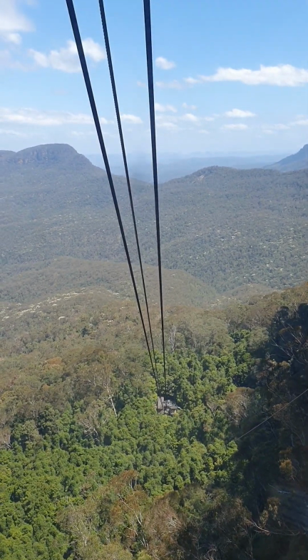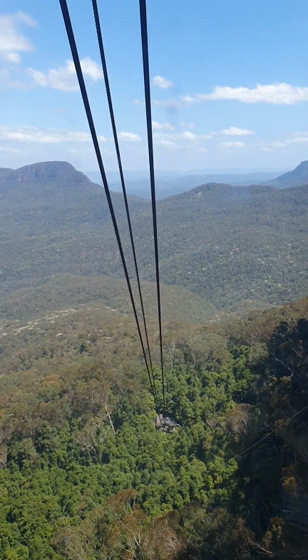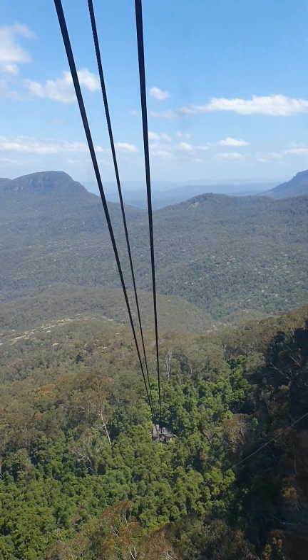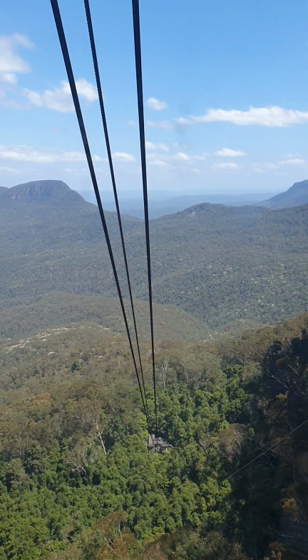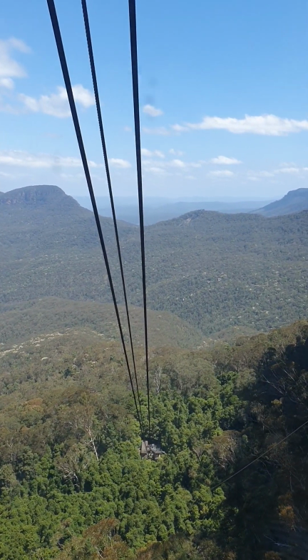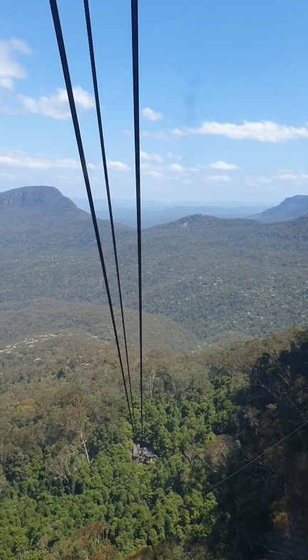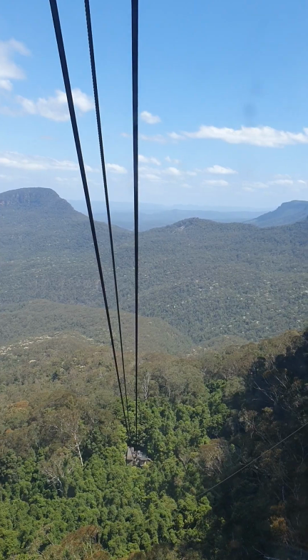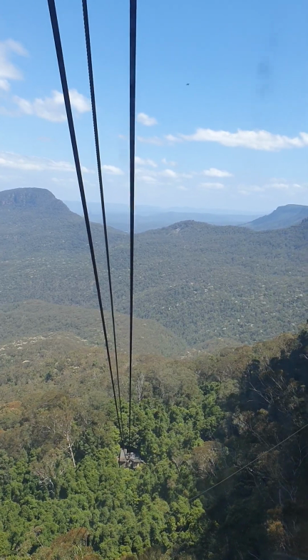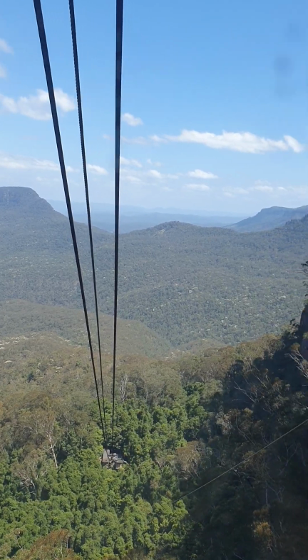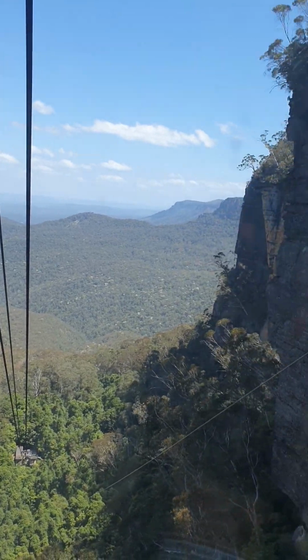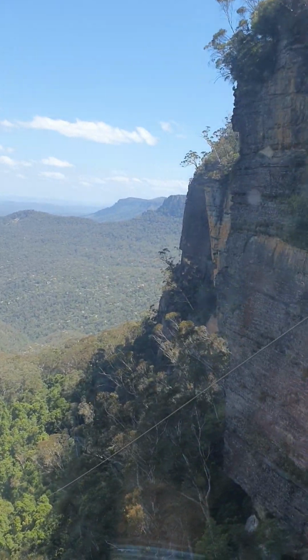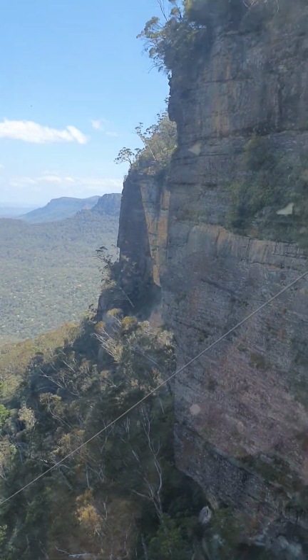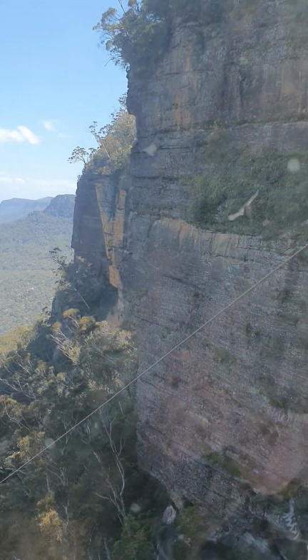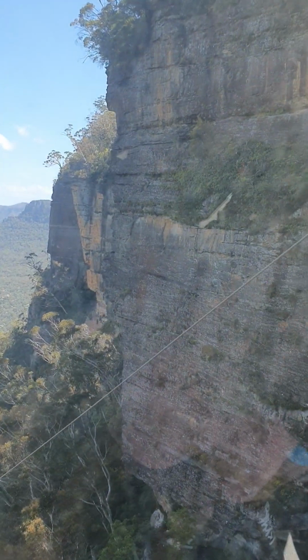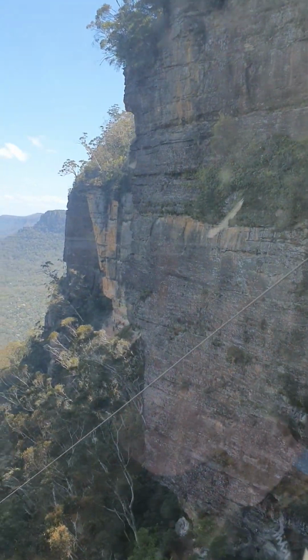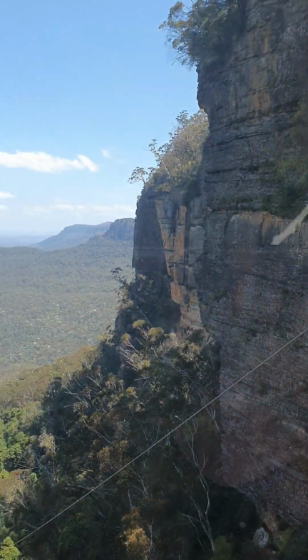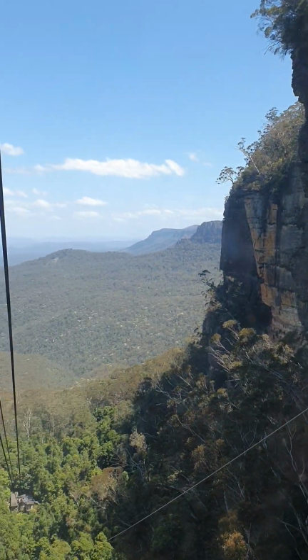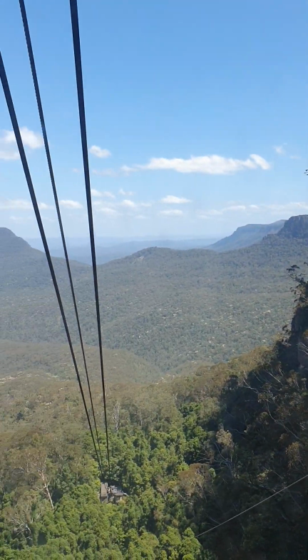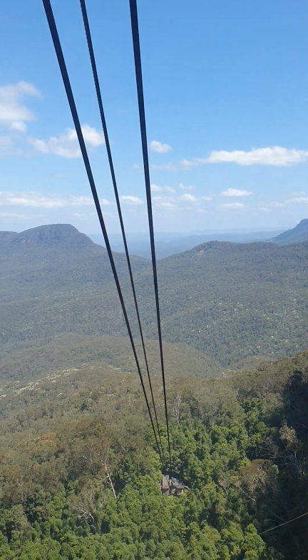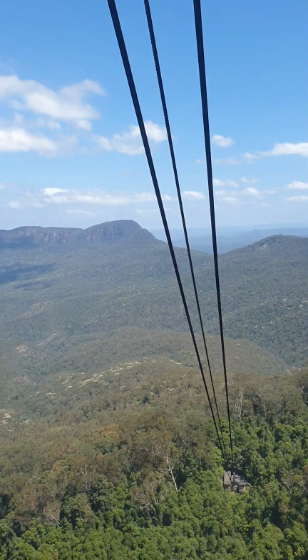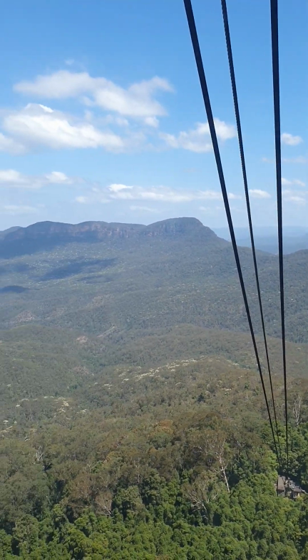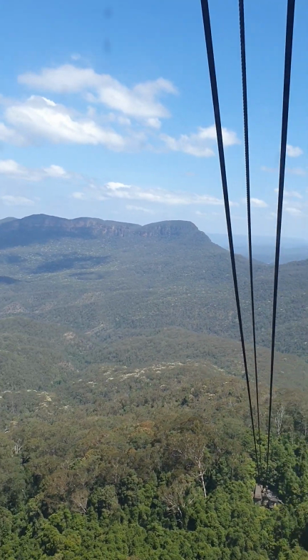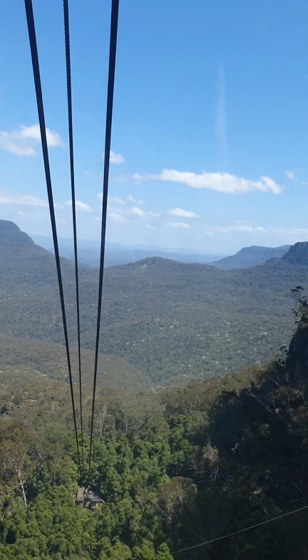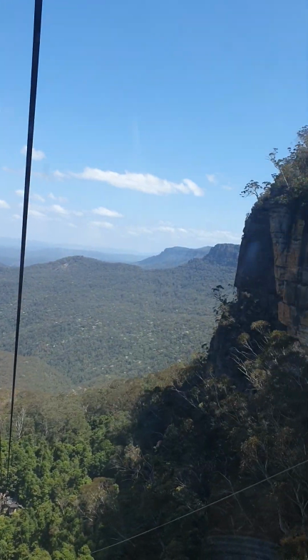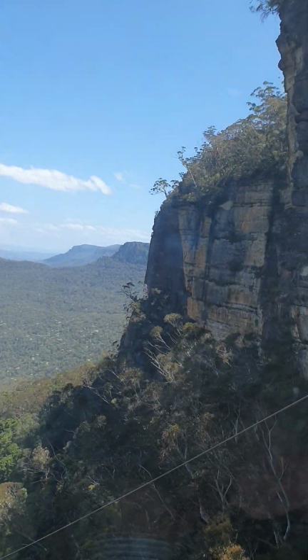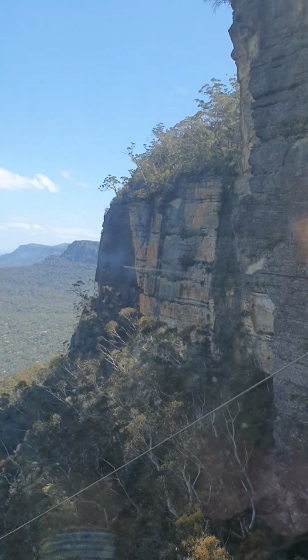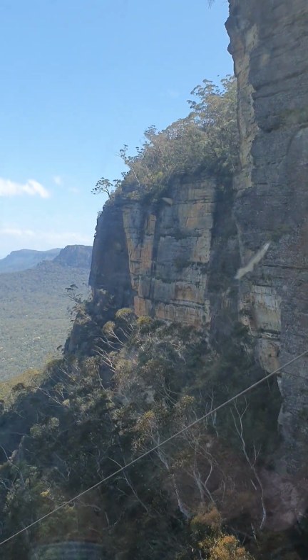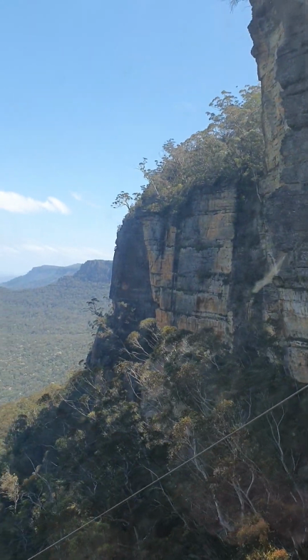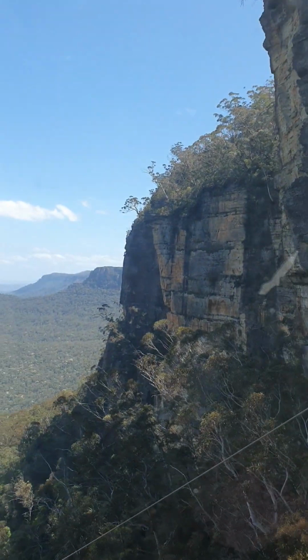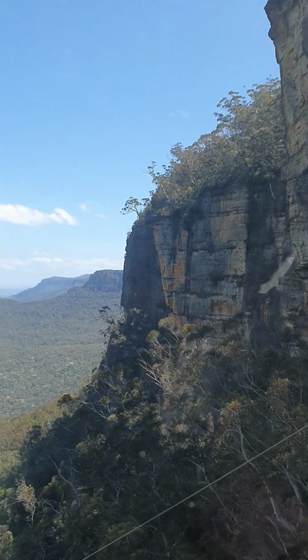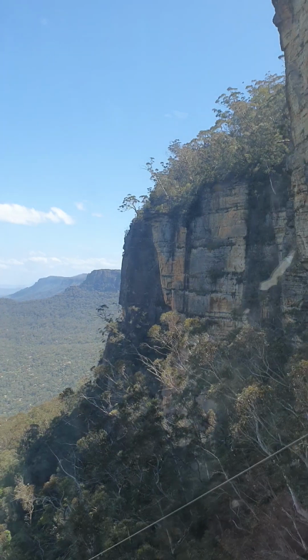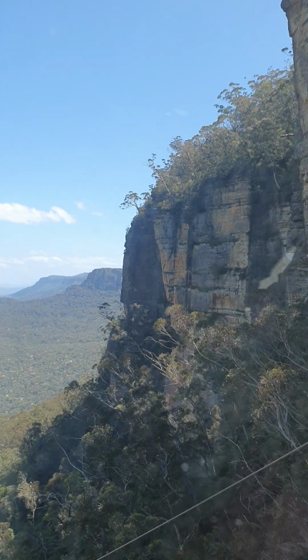Now, if you look to the left-hand side — the Three Sisters, sa jime bo. The sisters are sacred to the Gundungurra, the custodians of this land.